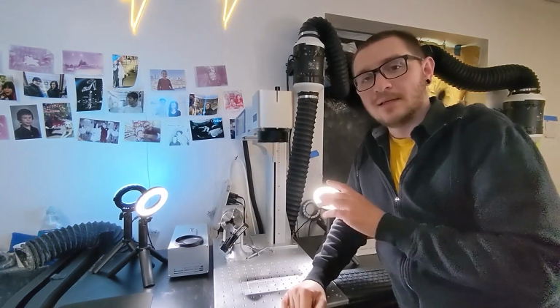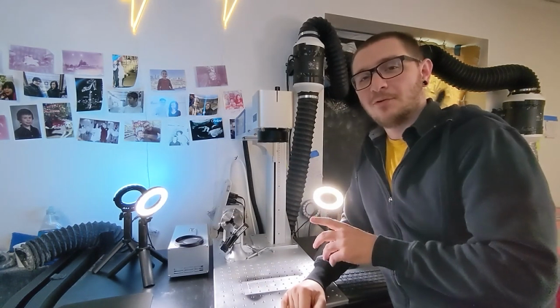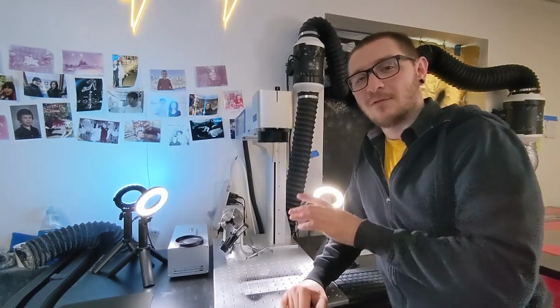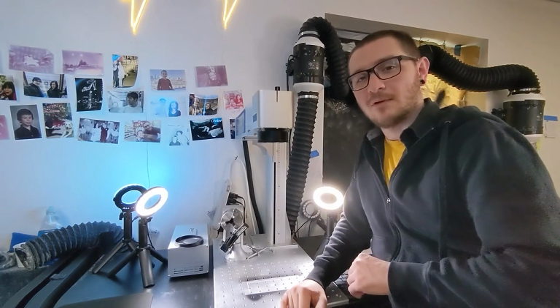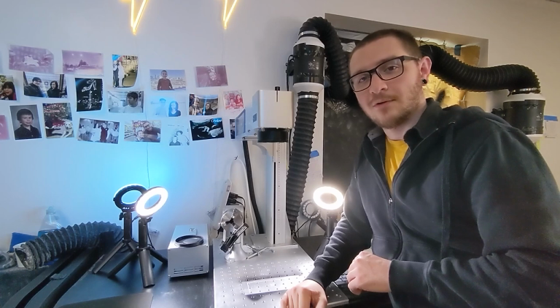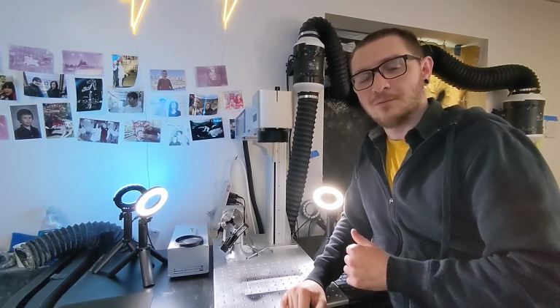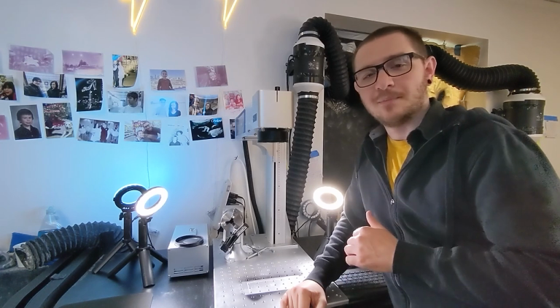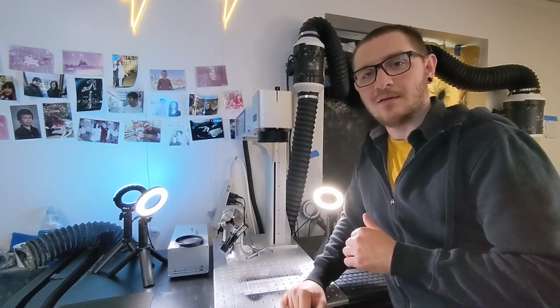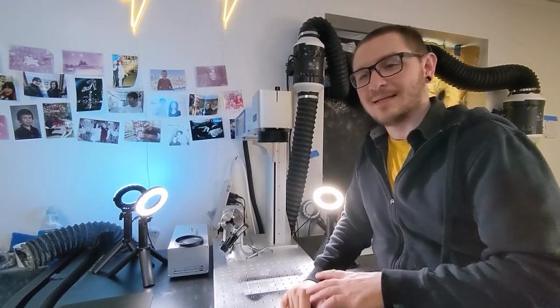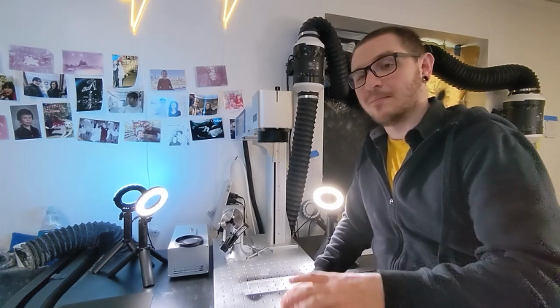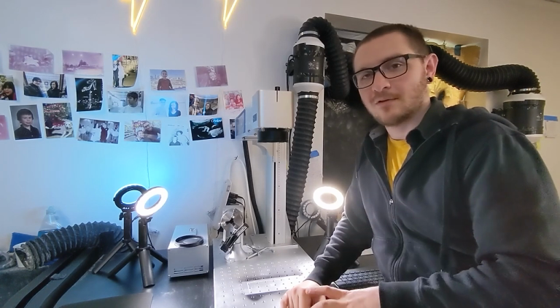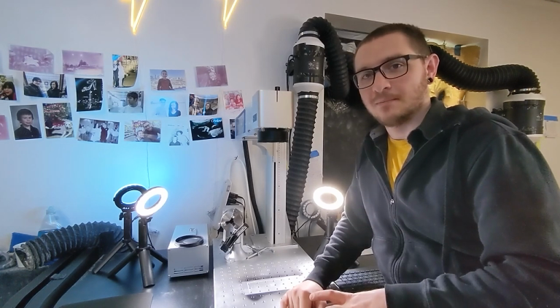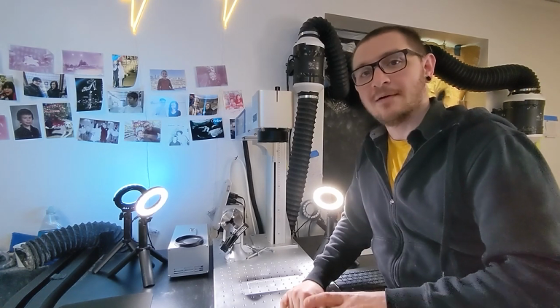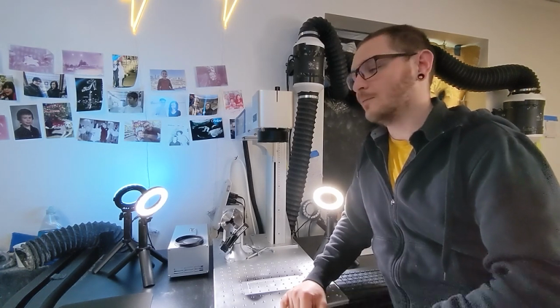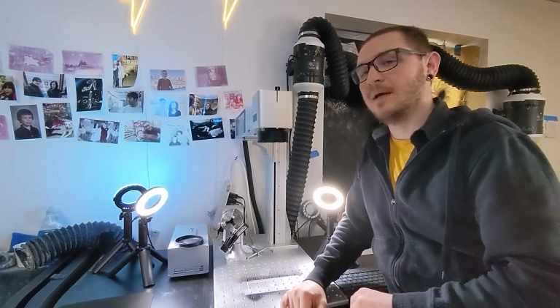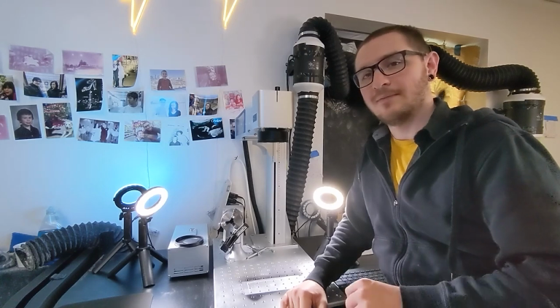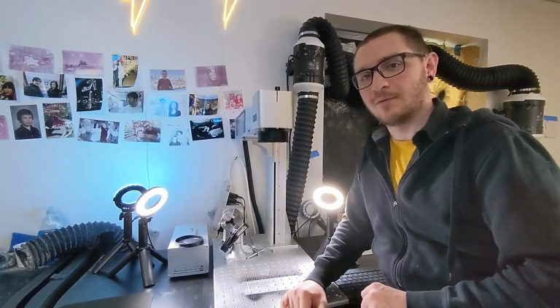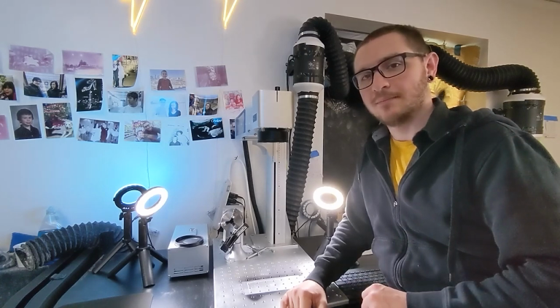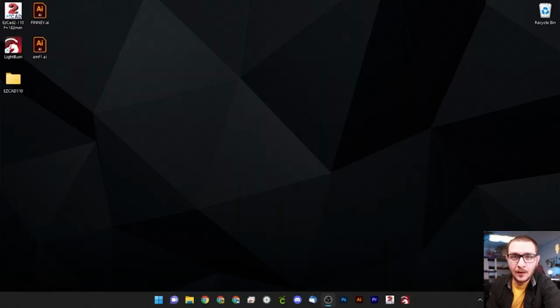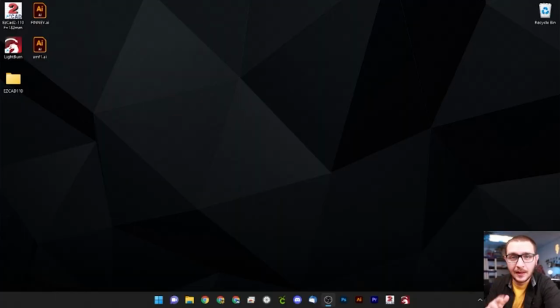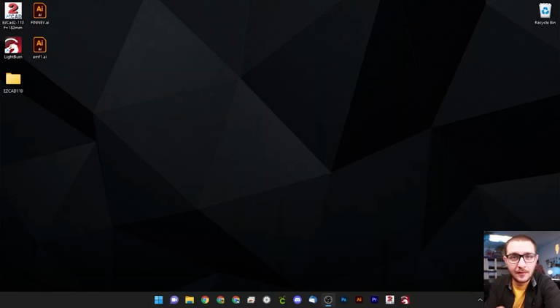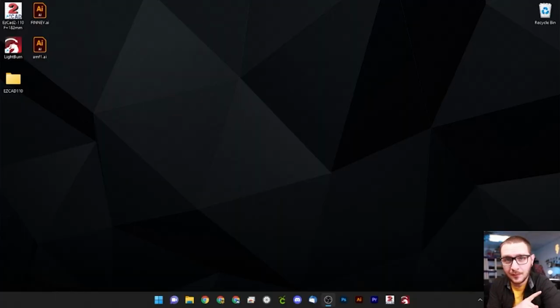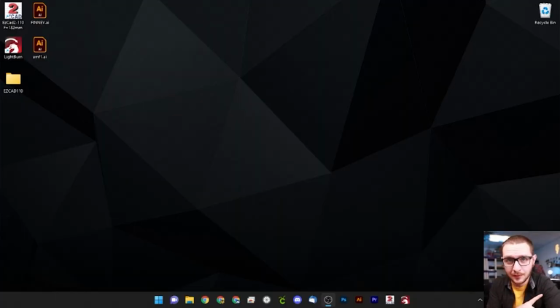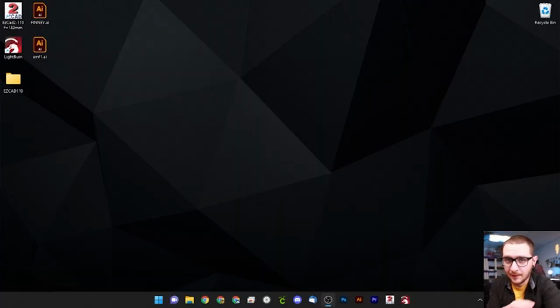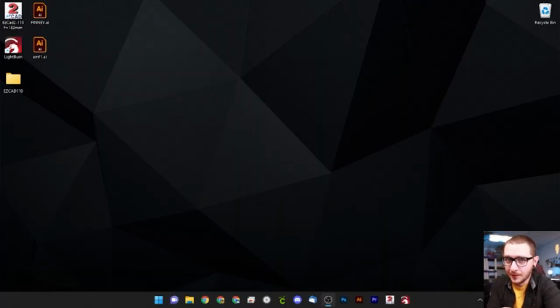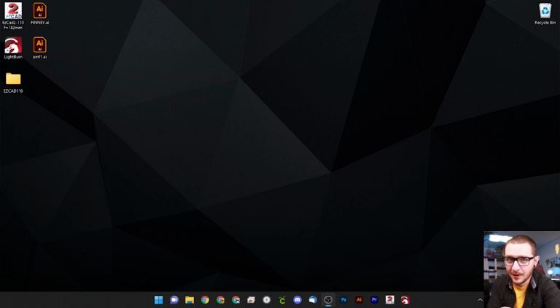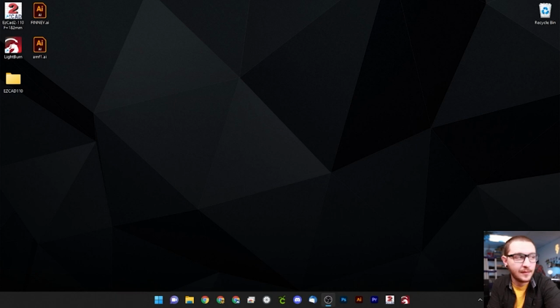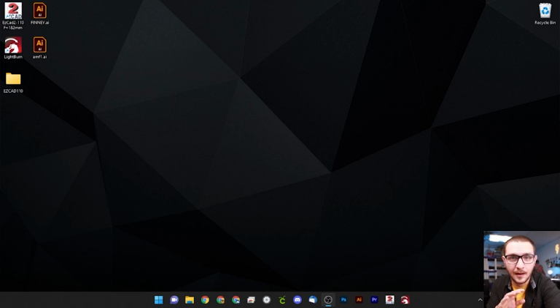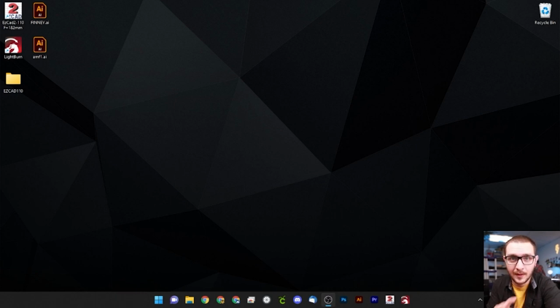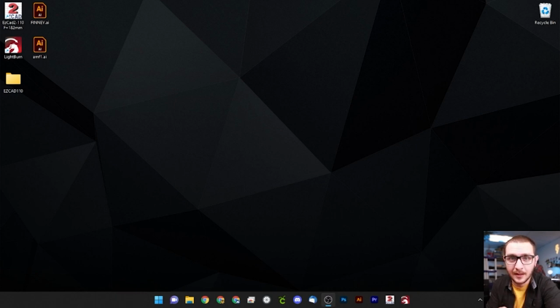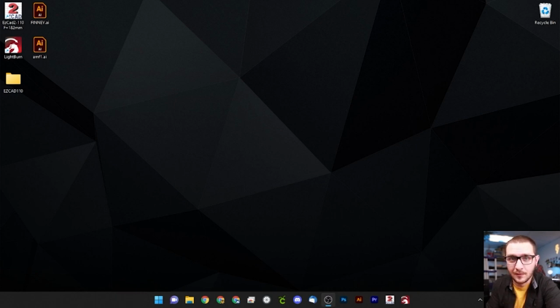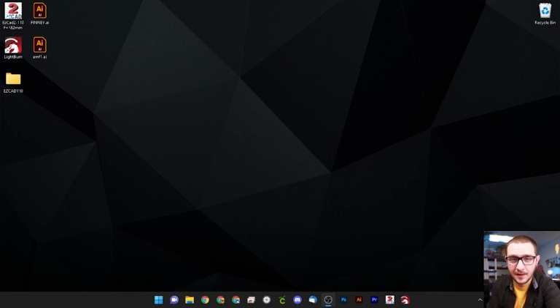Now that our new lens is physically installed in the machine, we can jump into EasyCad to get some basic setup done. After that we'll come back here to find our focal point. Now that we know the new lens fits, we are ready to start setting up EasyCad.